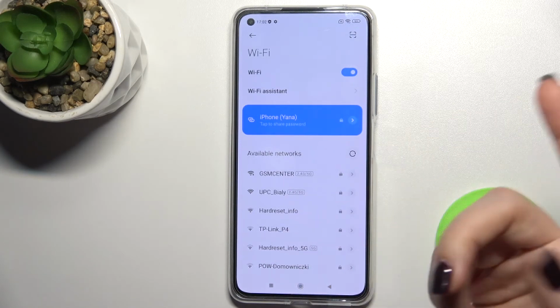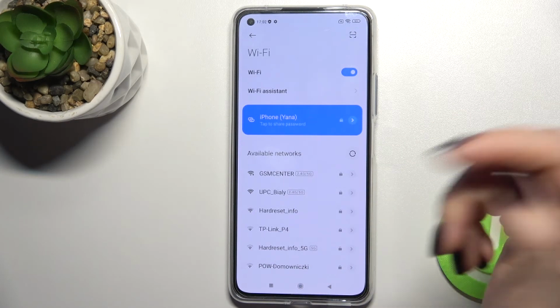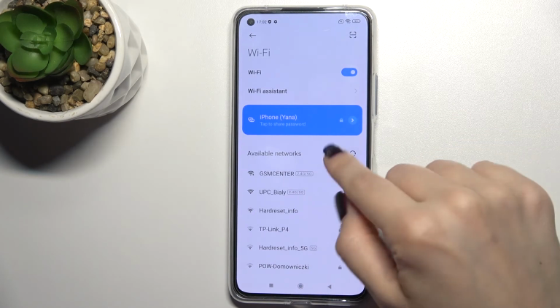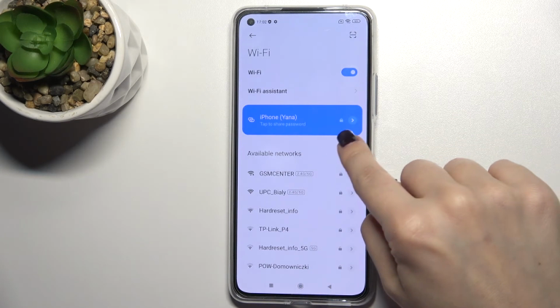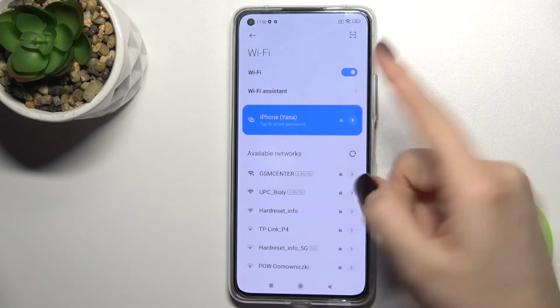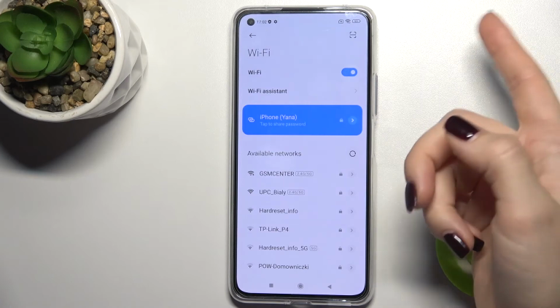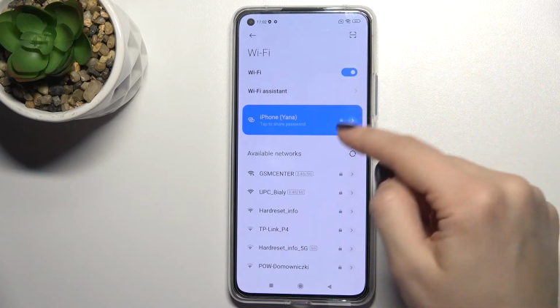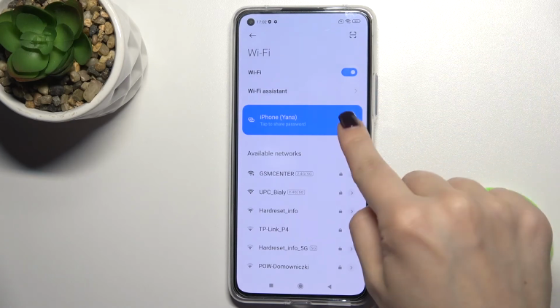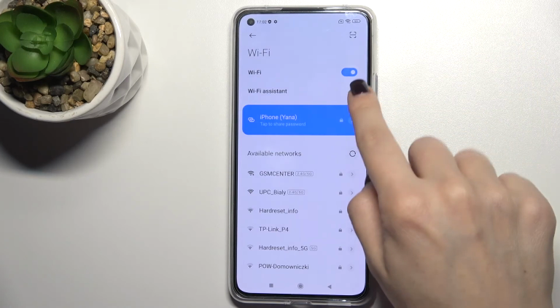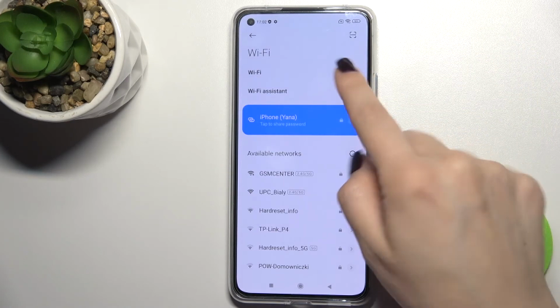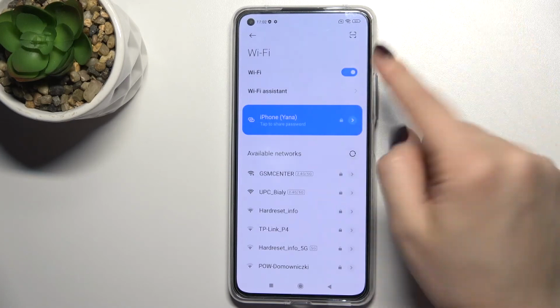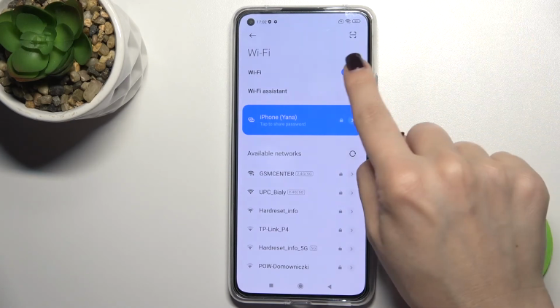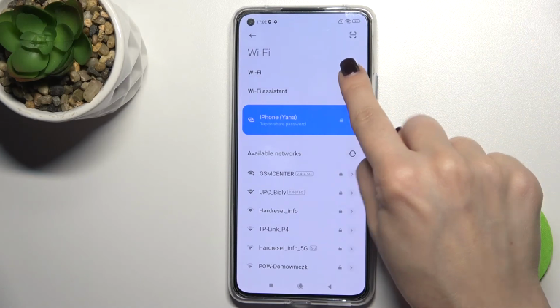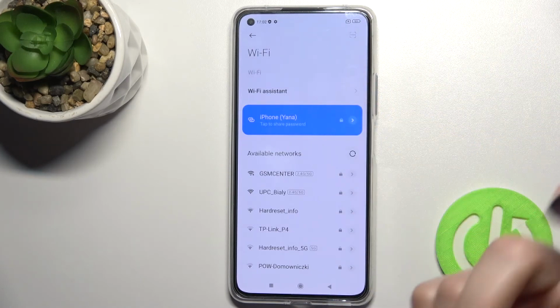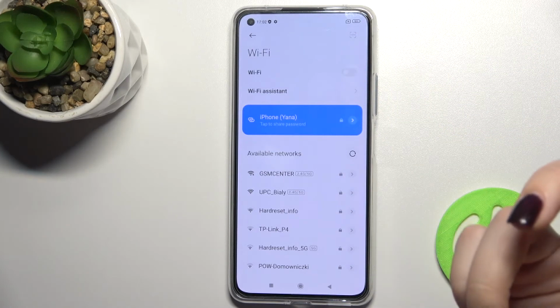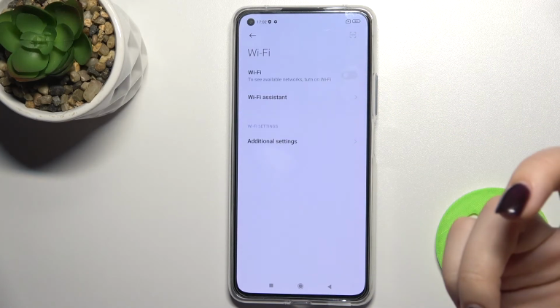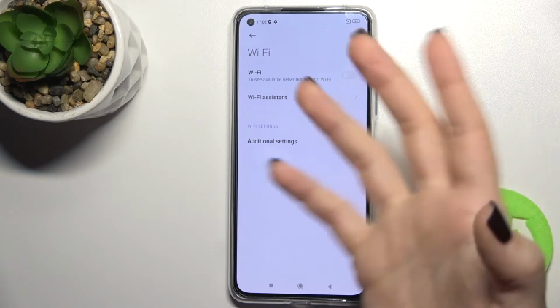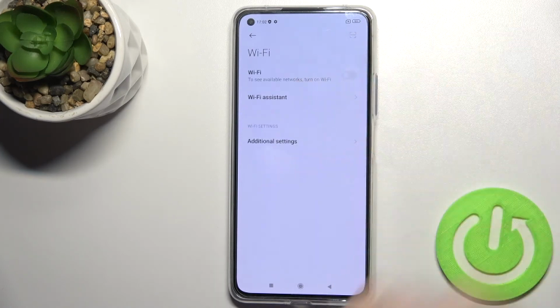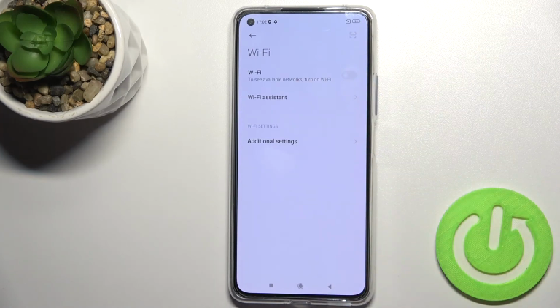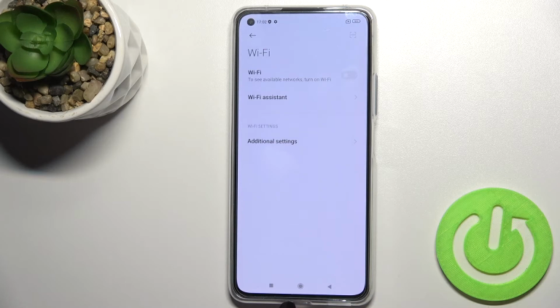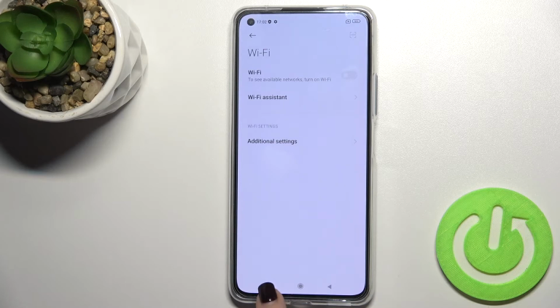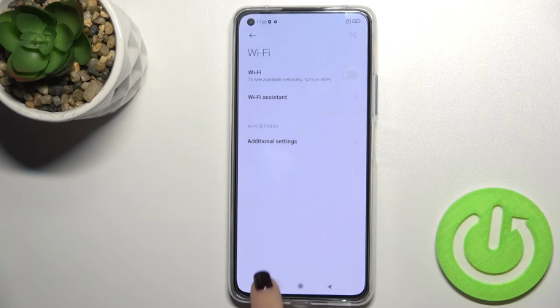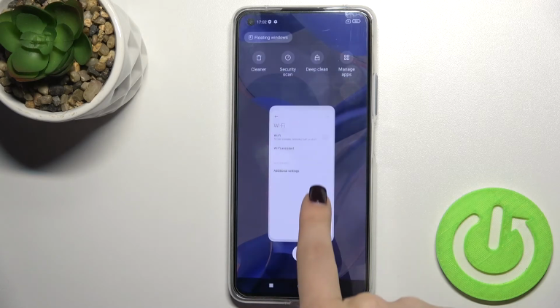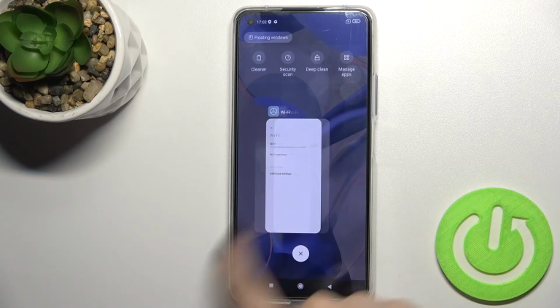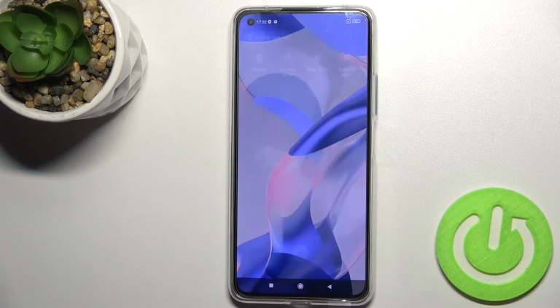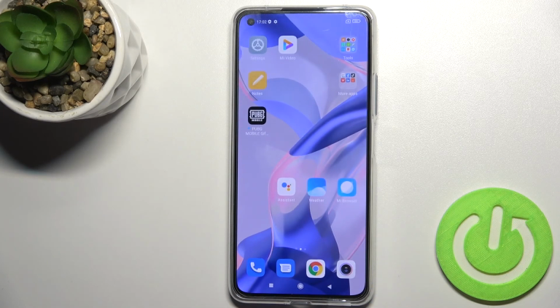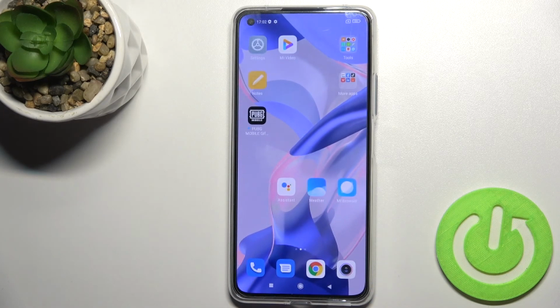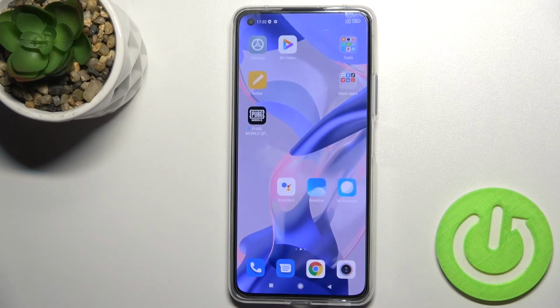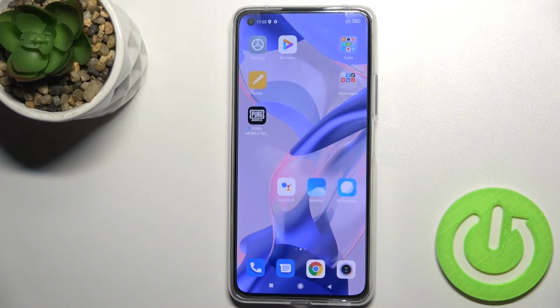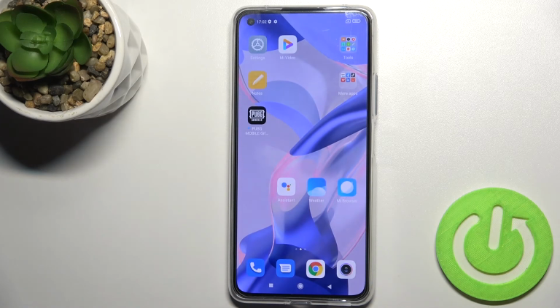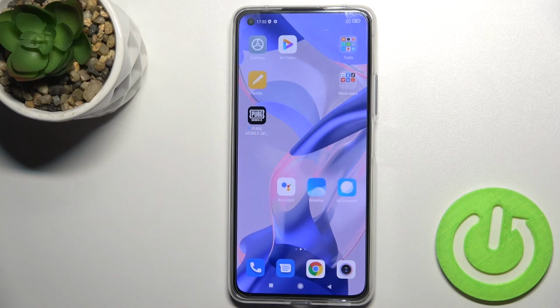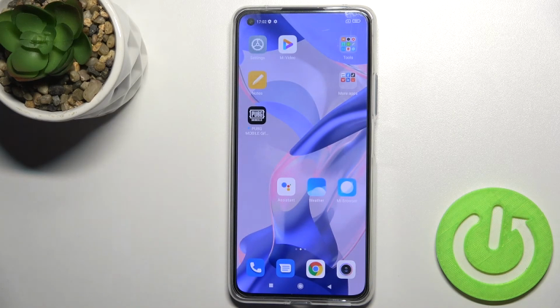That's it! If you want to turn off the Wi-Fi, just tap on the switcher again, and that's done. If you like this video, leave a like, comment, and subscribe to our channel.